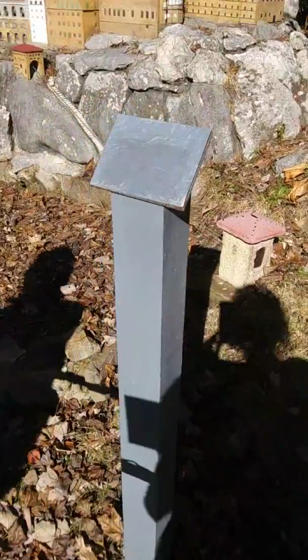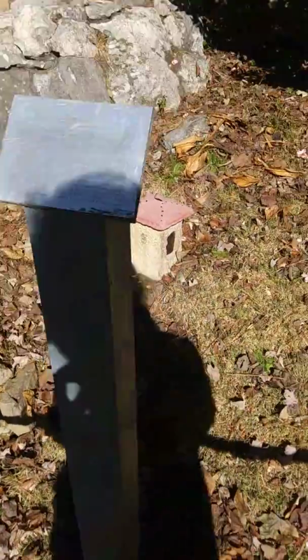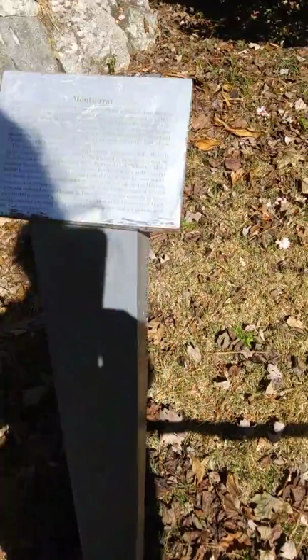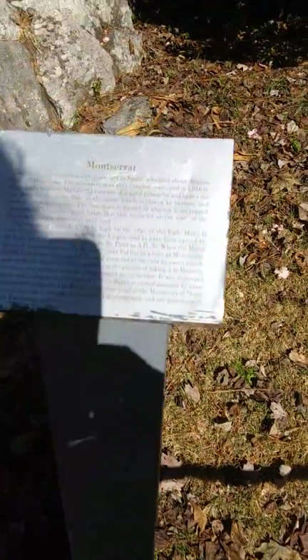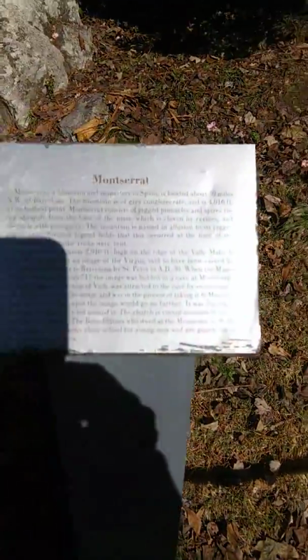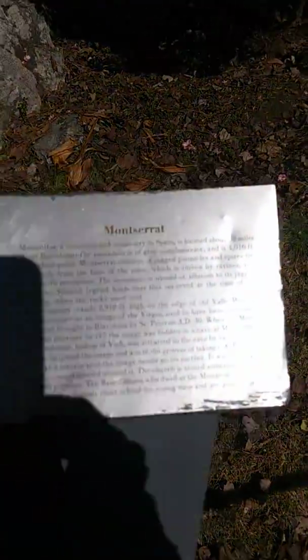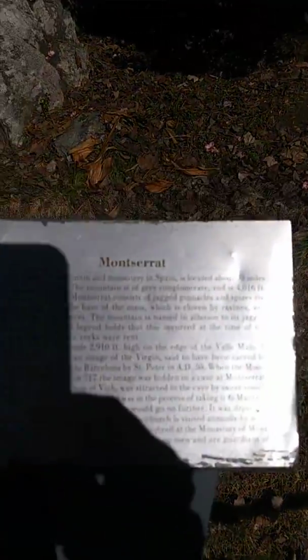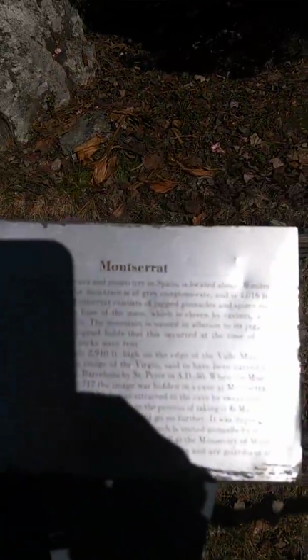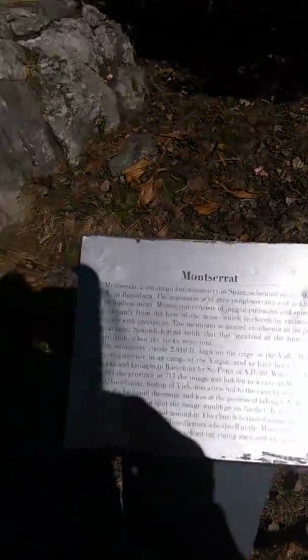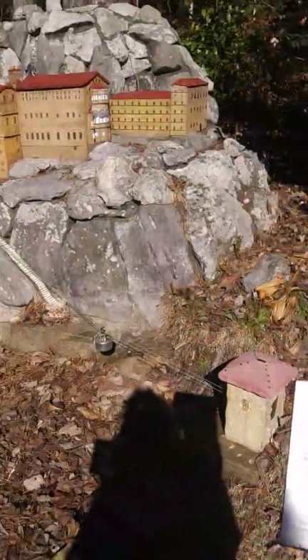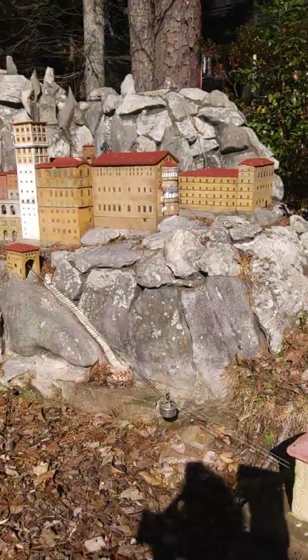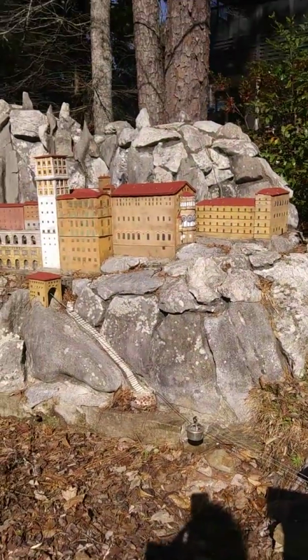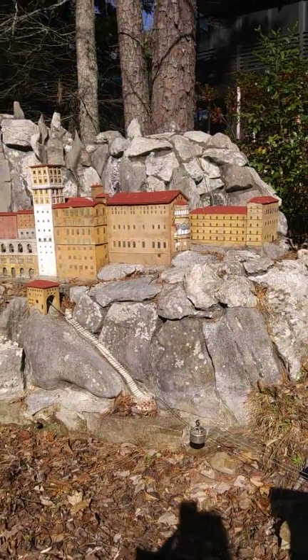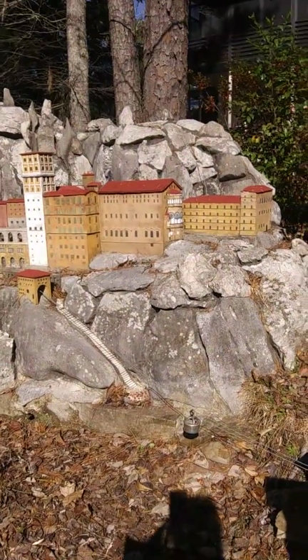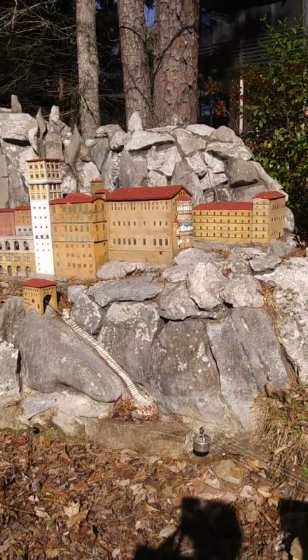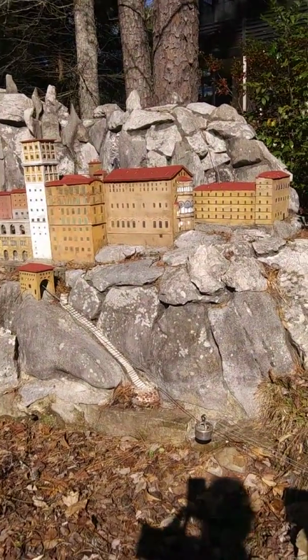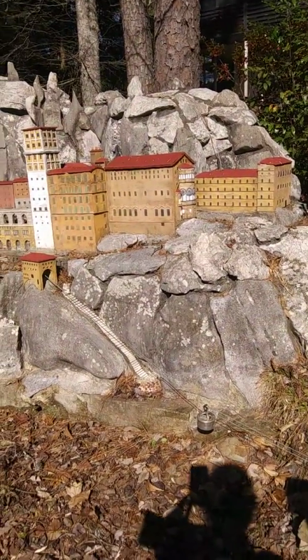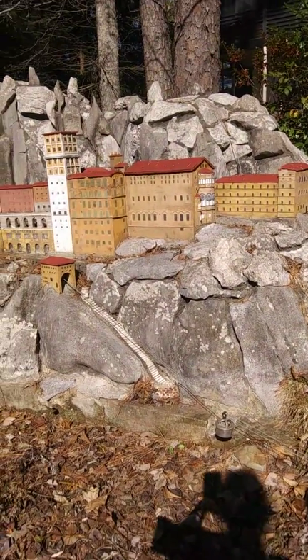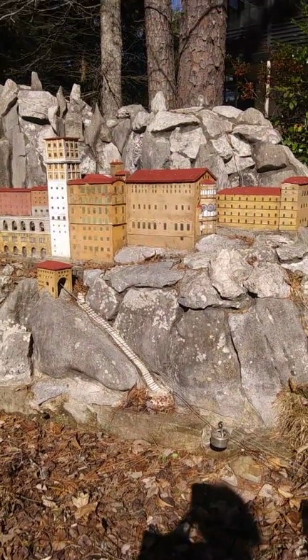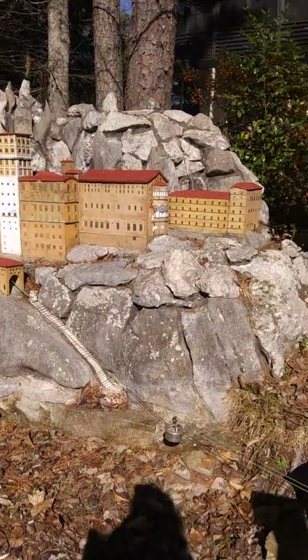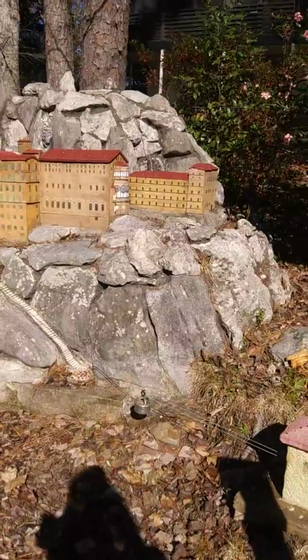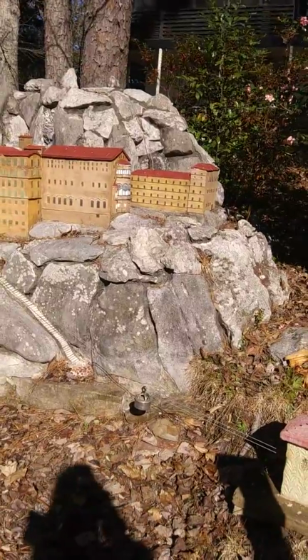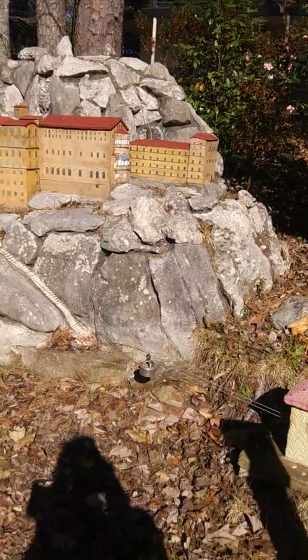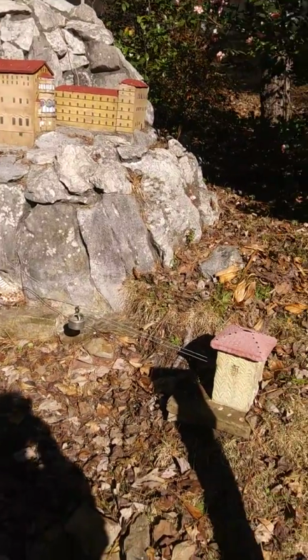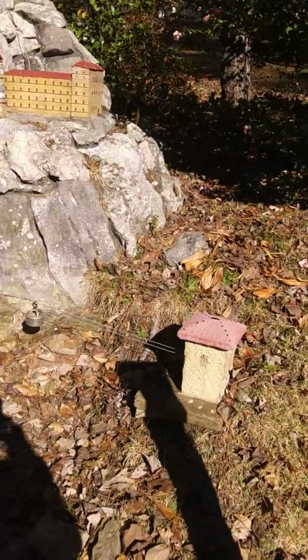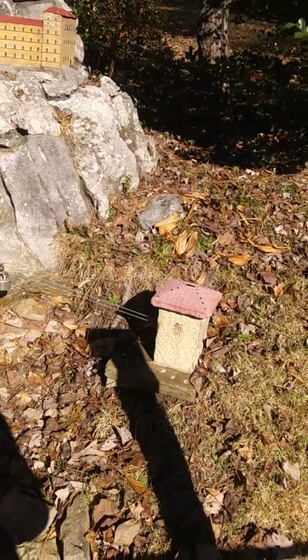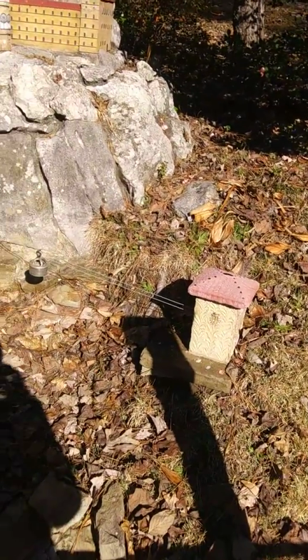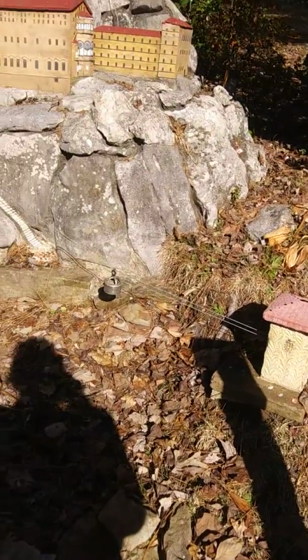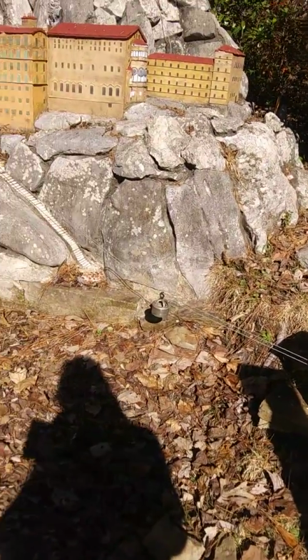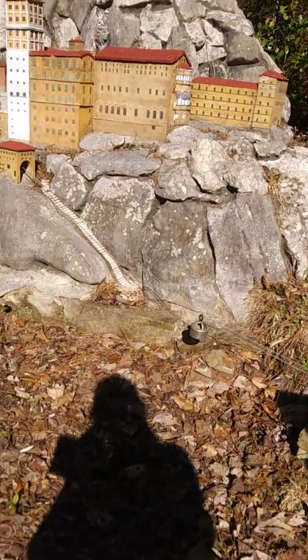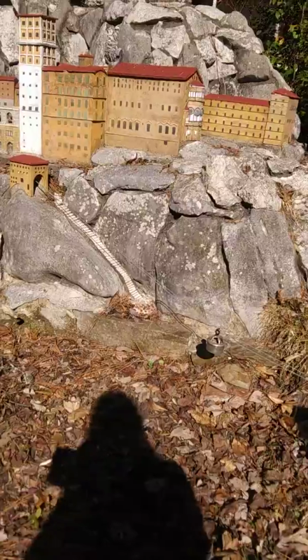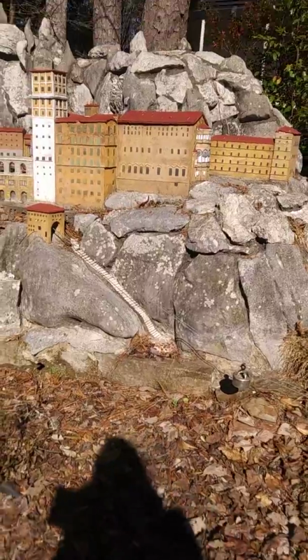Can you read what this one is? I don't know where that is. Barcelona. I don't know if he could have been to these places to know what they looked like, or if he made them from pictures.